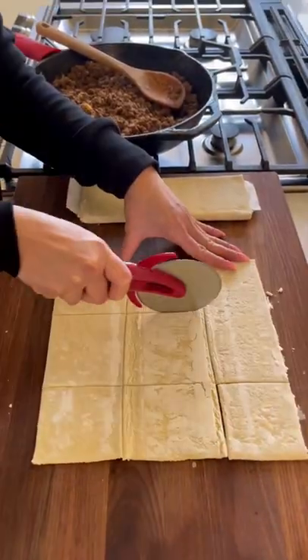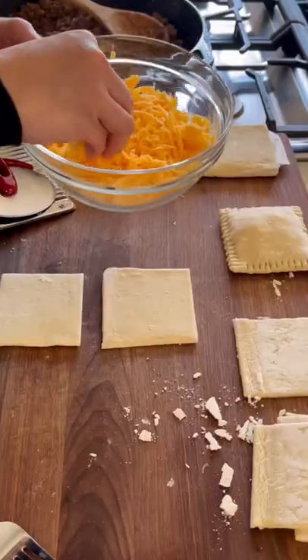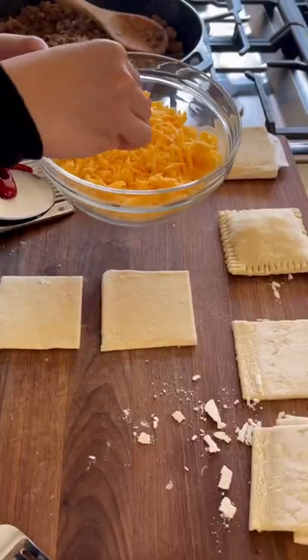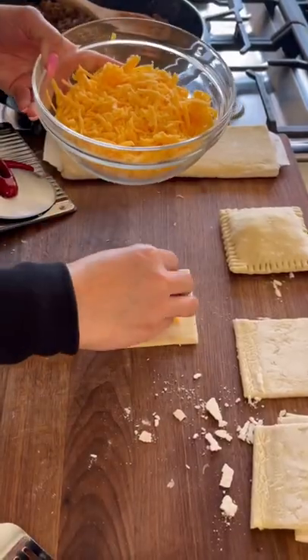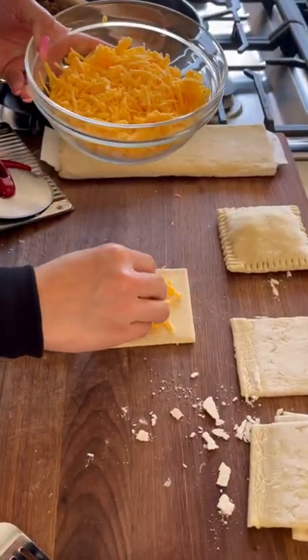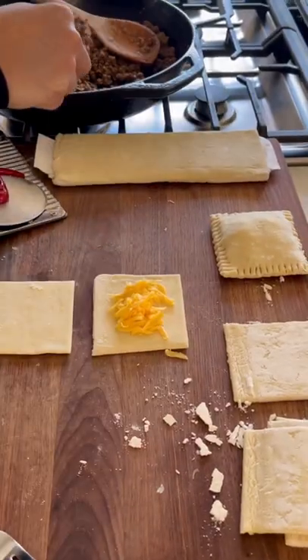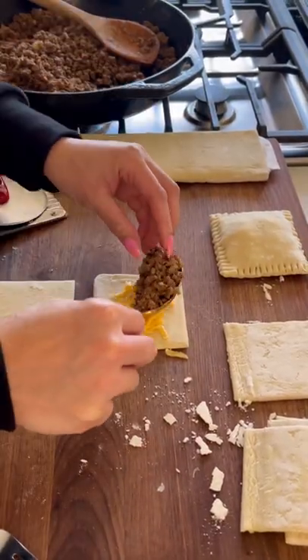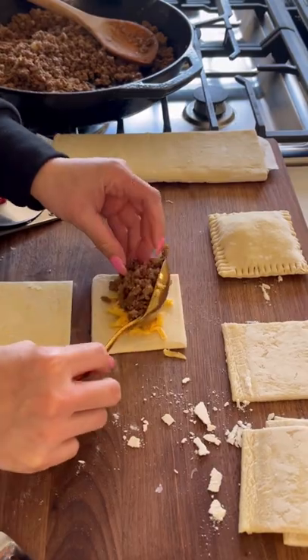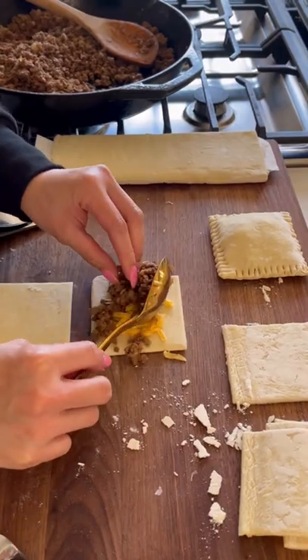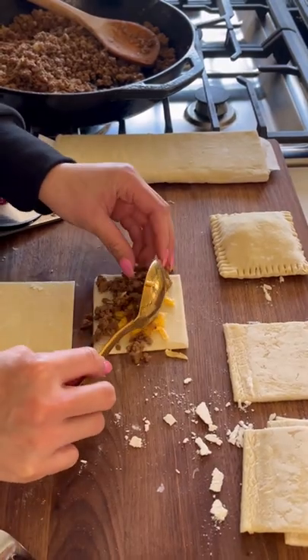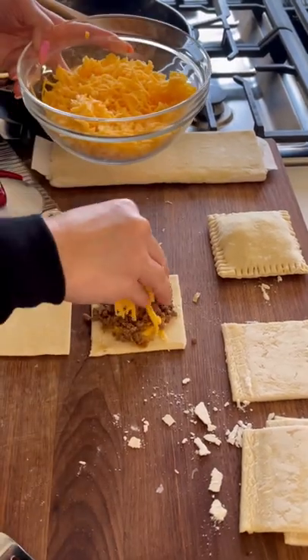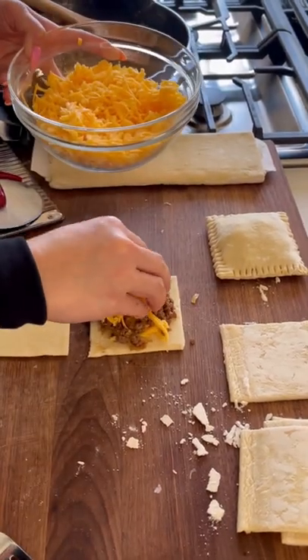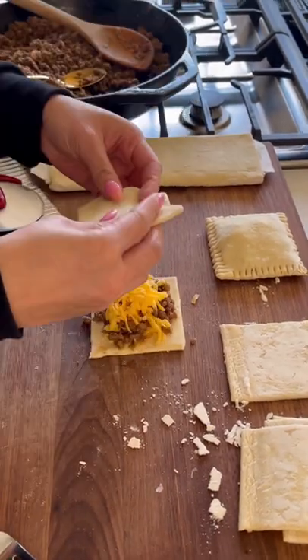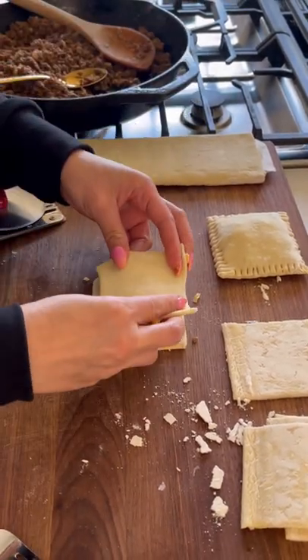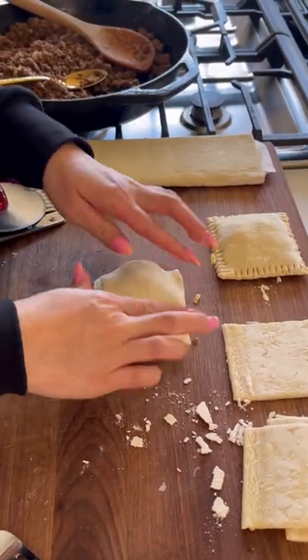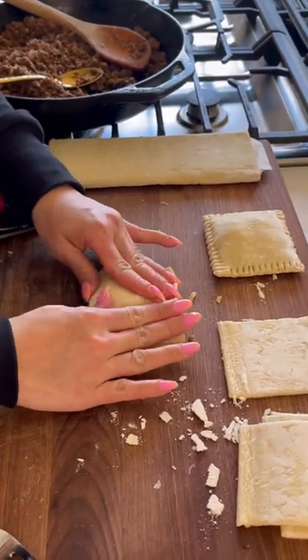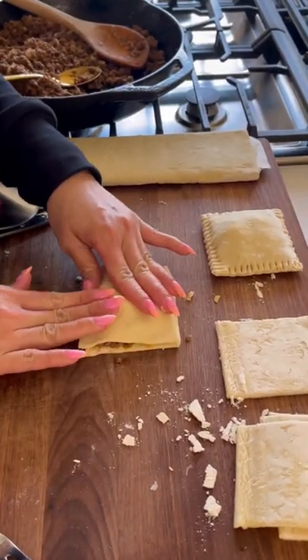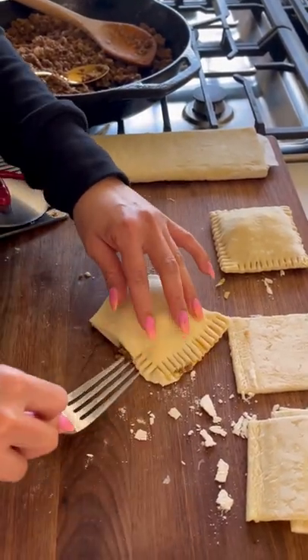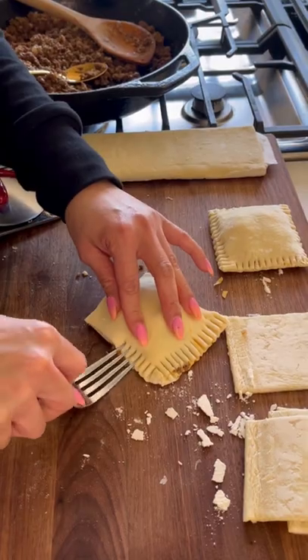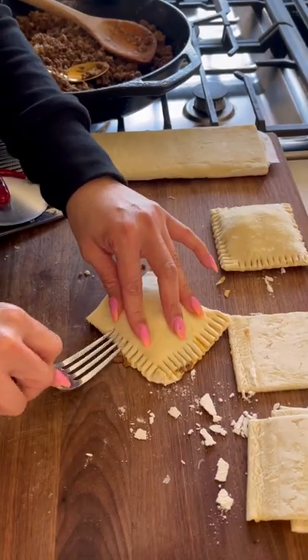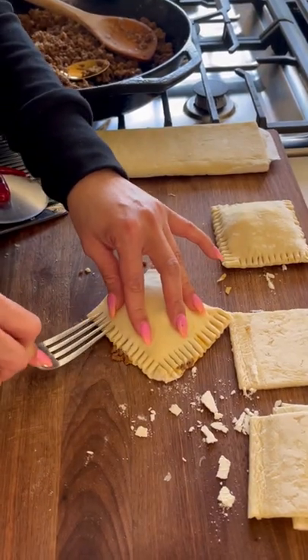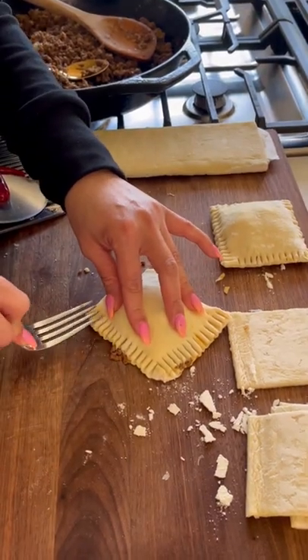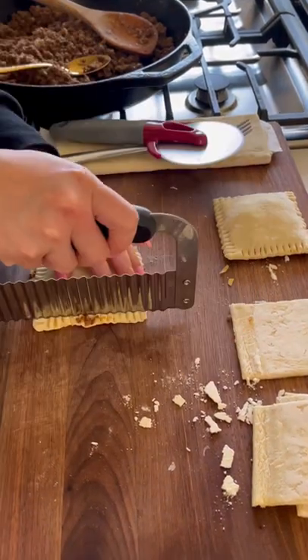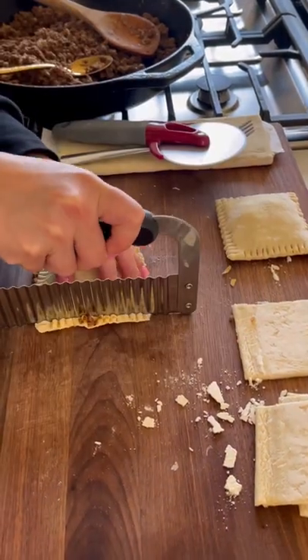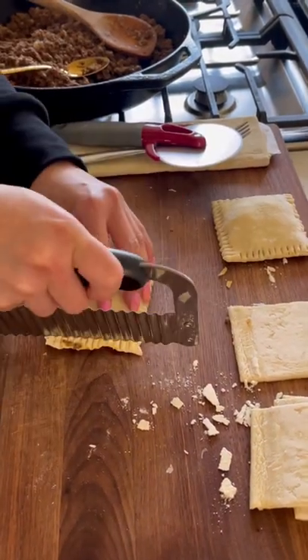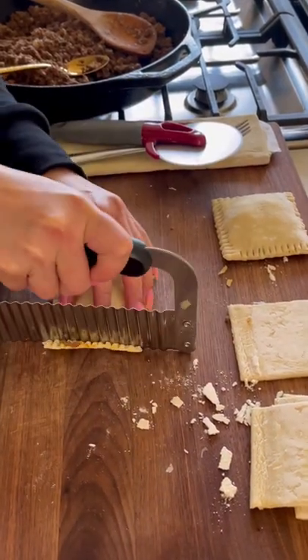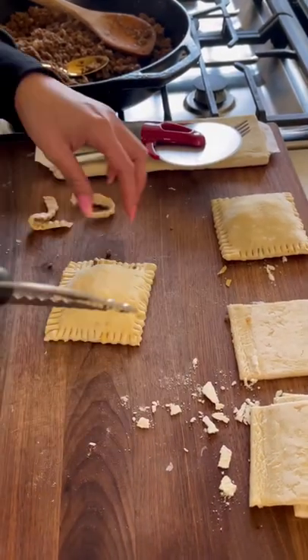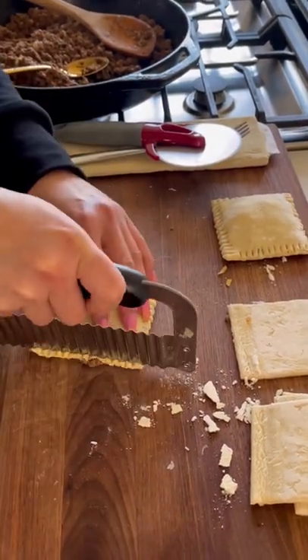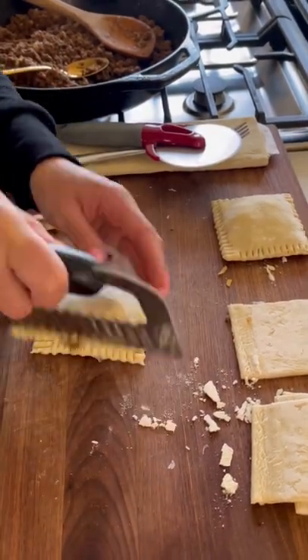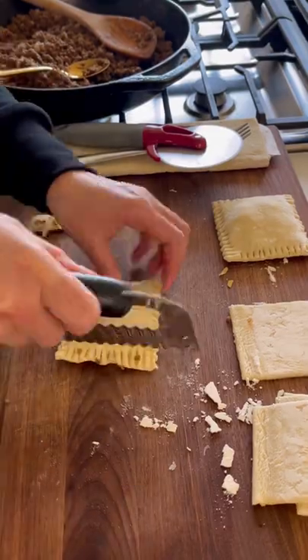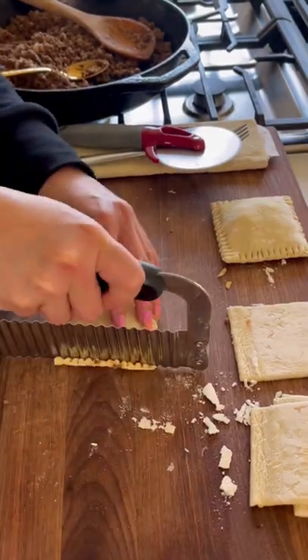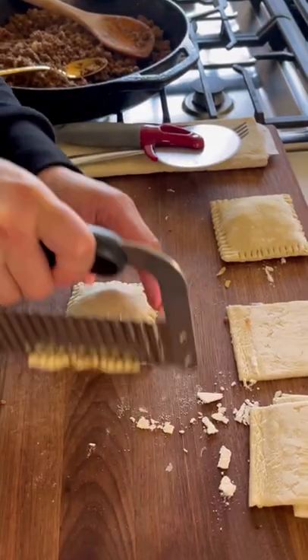In the meantime, cut a sheet of puff pastry into nine squares. To assemble, start with some shredded cheese, the beef mixture, and some more cheese. Now place a piece of puff pastry on top, press down gently, and seal the edge with a fork. For a cleaner cut, trim the end so it looks a little neater.